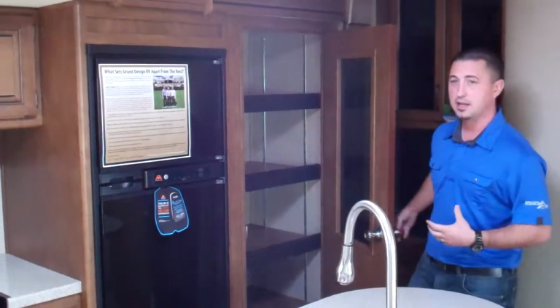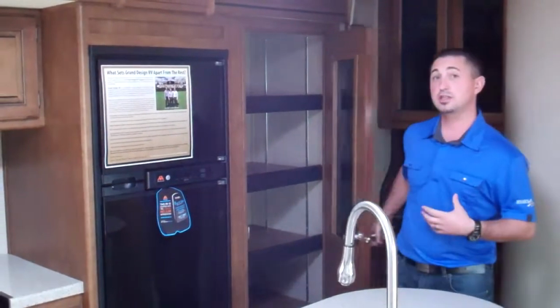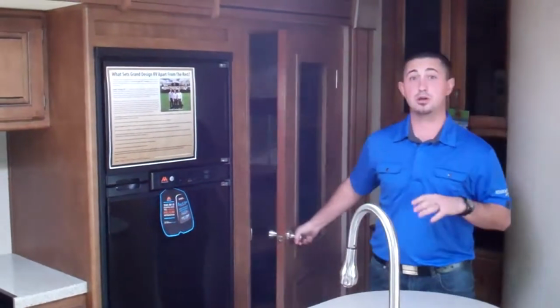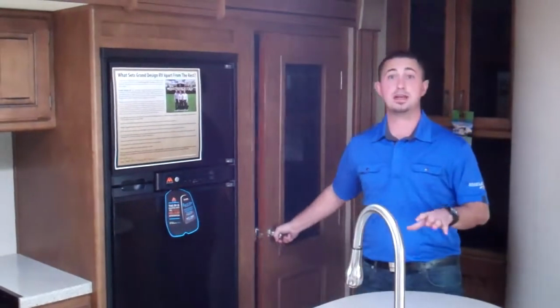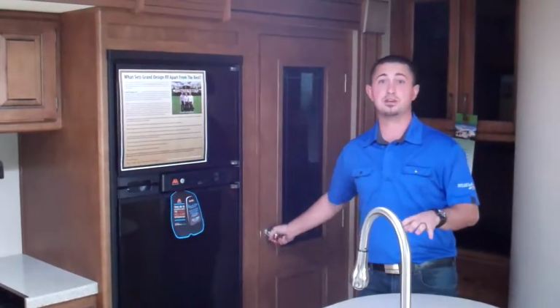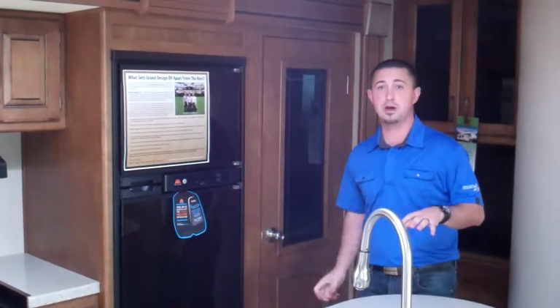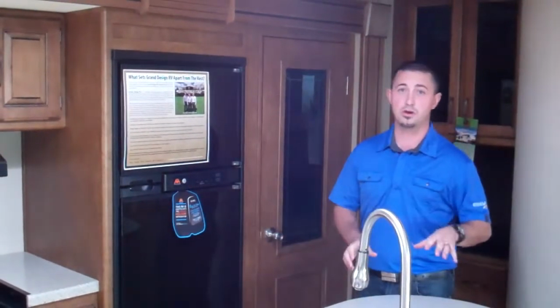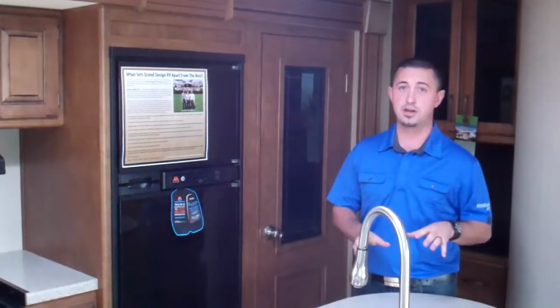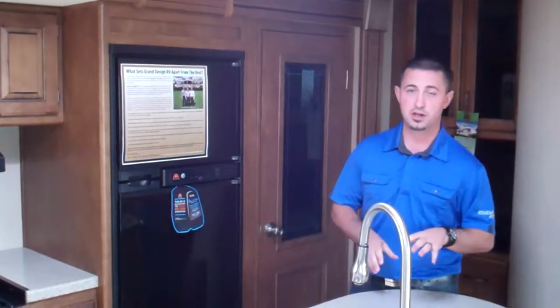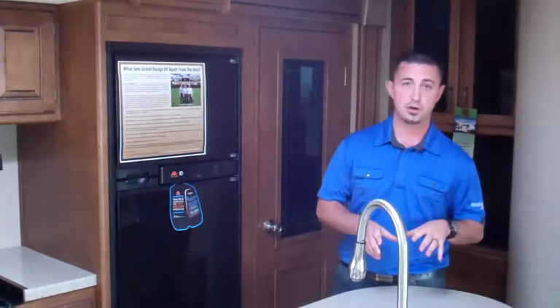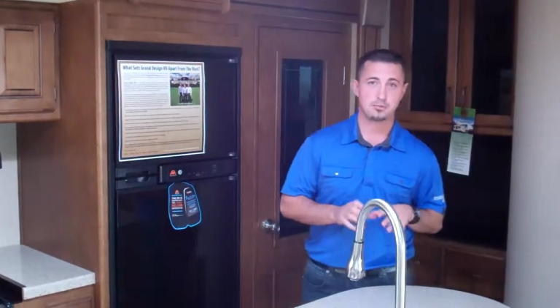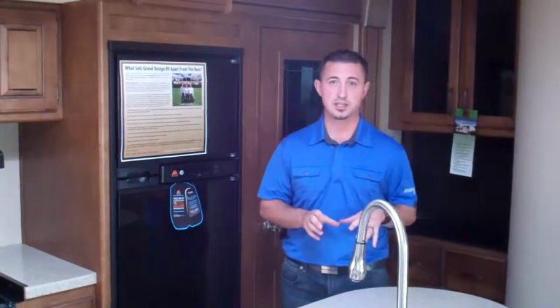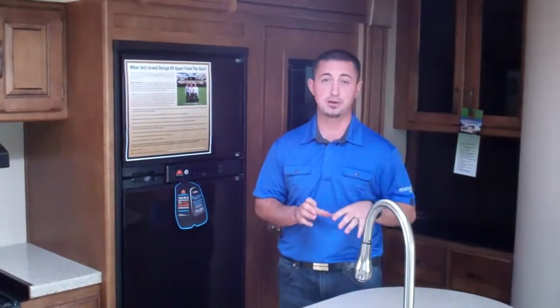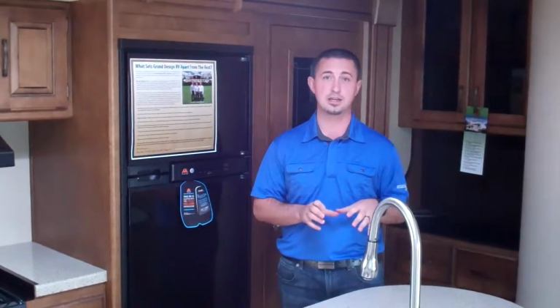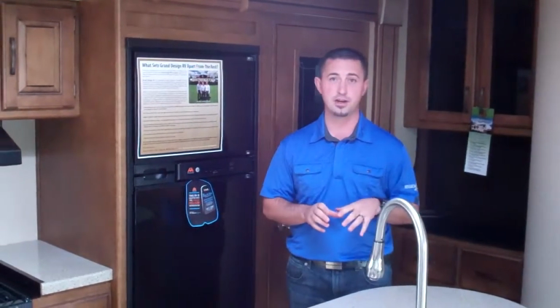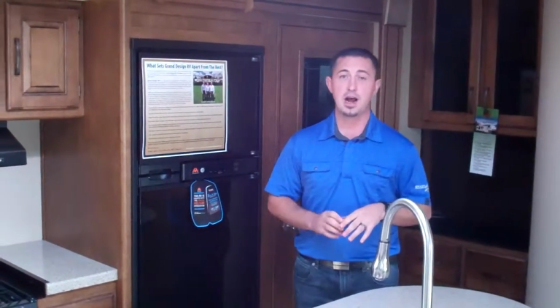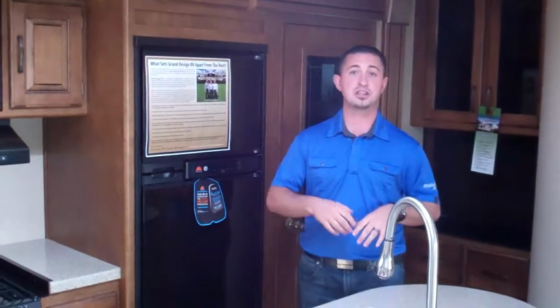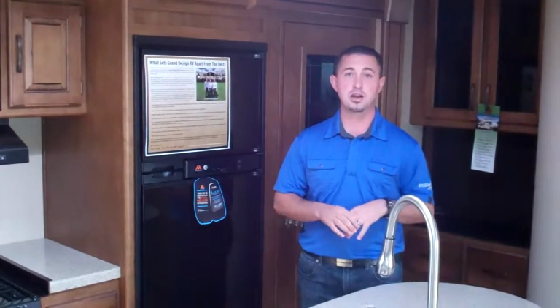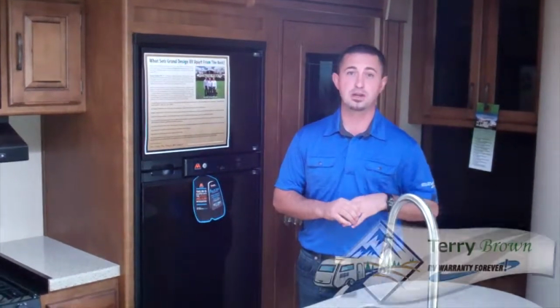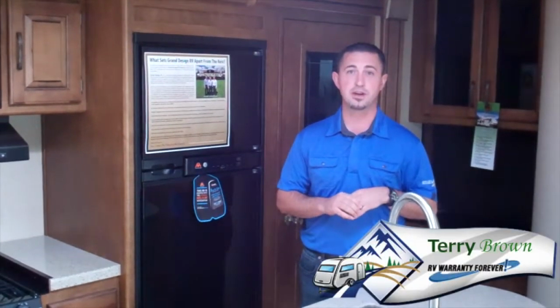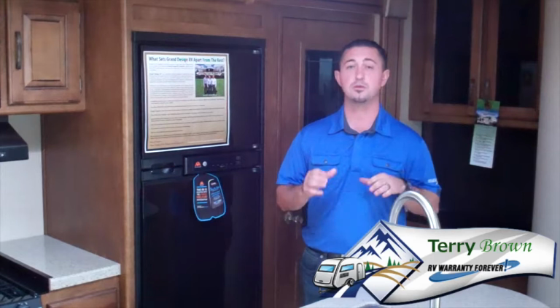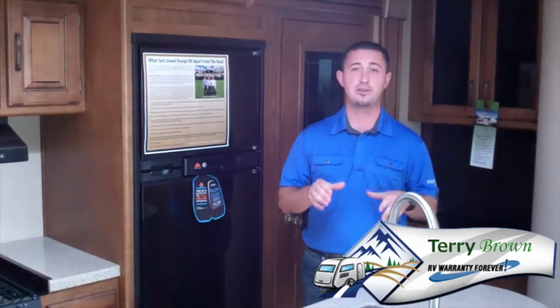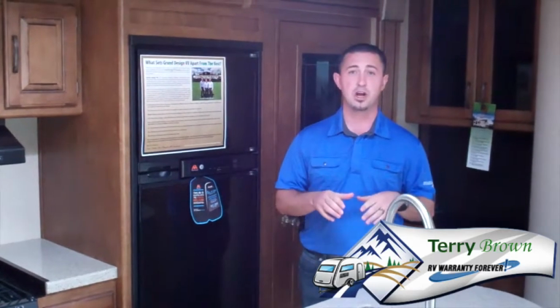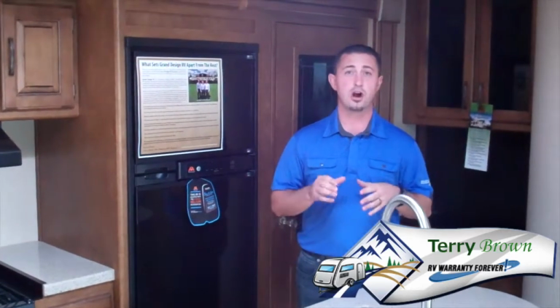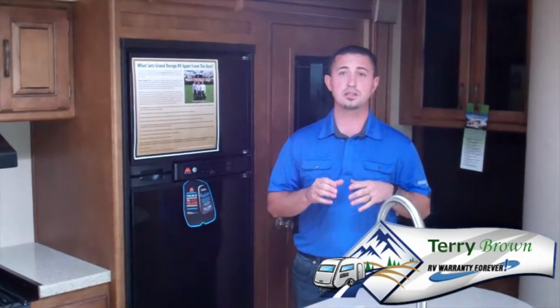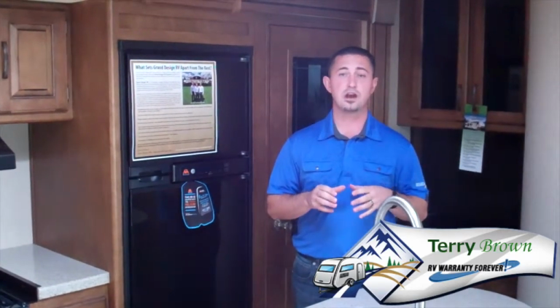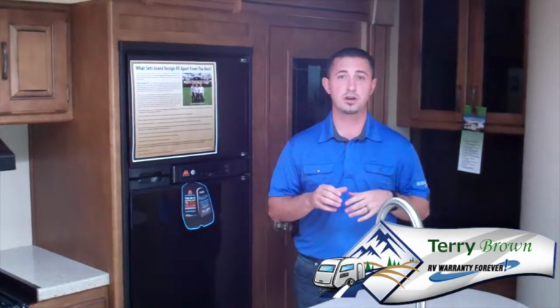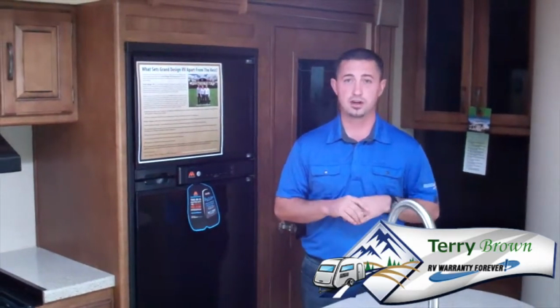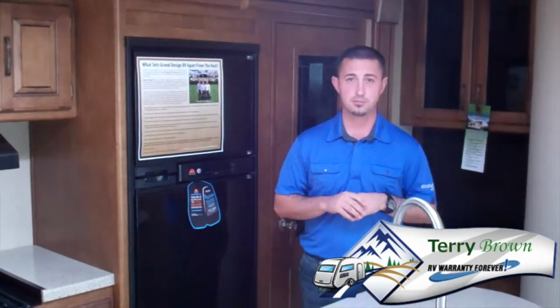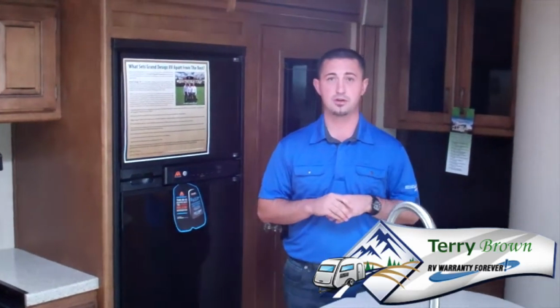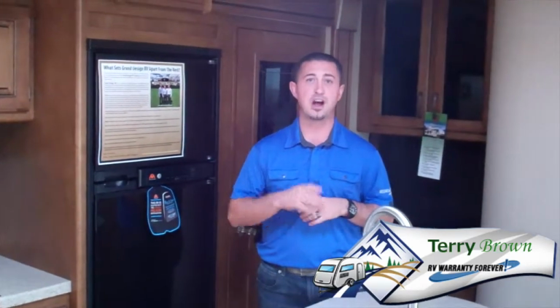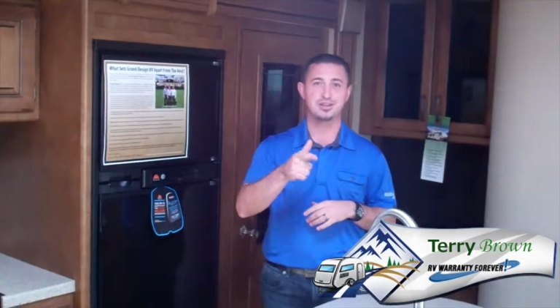These are just some of the most amazing features about the 2015 Reflection 308BHTS by Grand Designs RV. I invite you to come down to Spratt's RV in Reno, Nevada, your authorized lifetime warranty dealership in northern Nevada. I'll see you then.